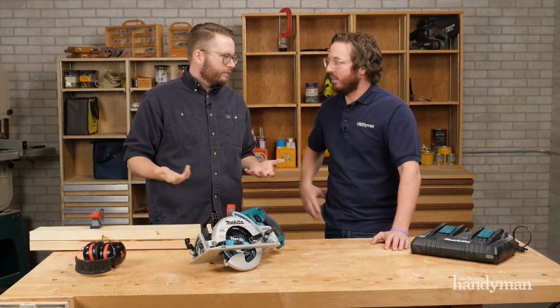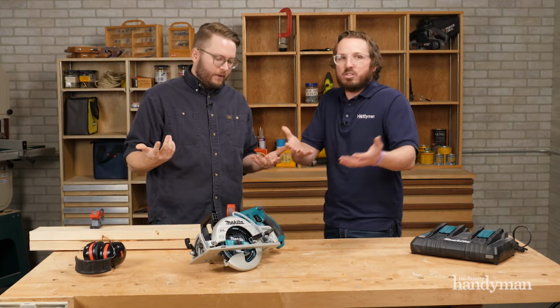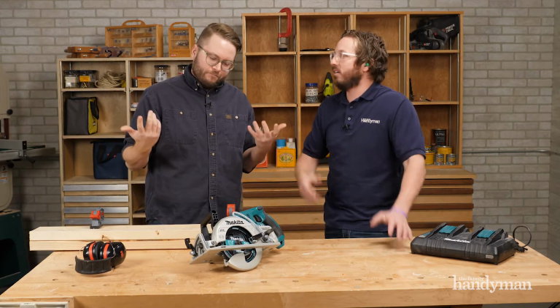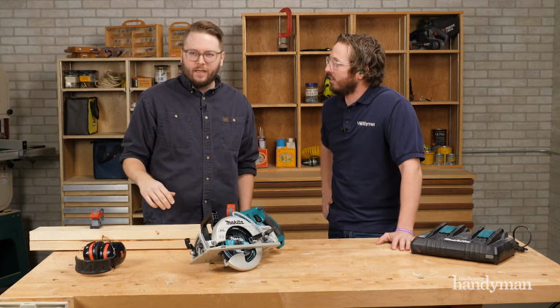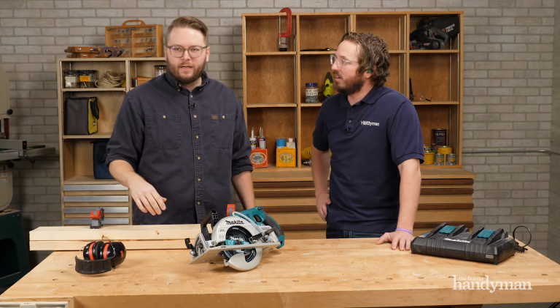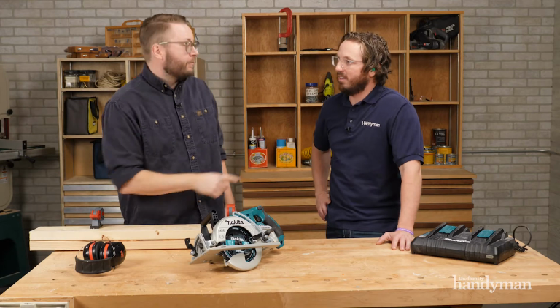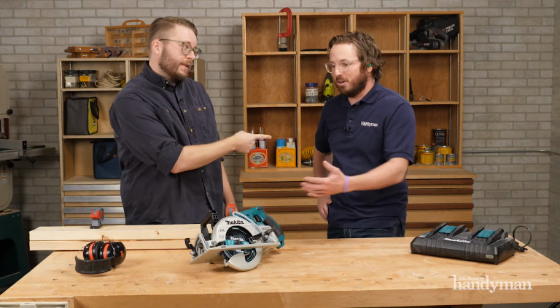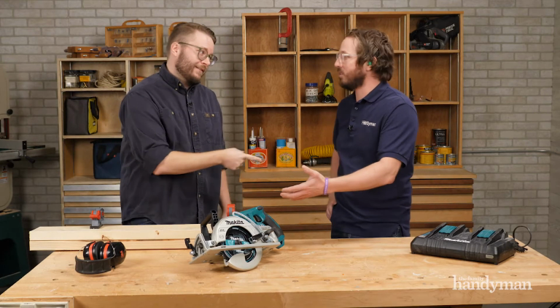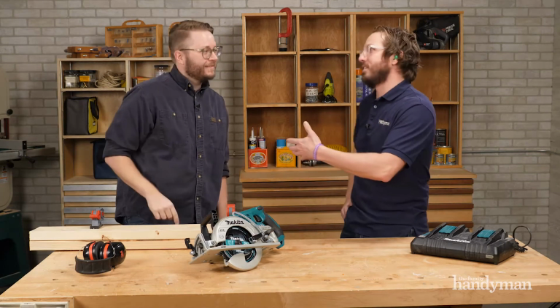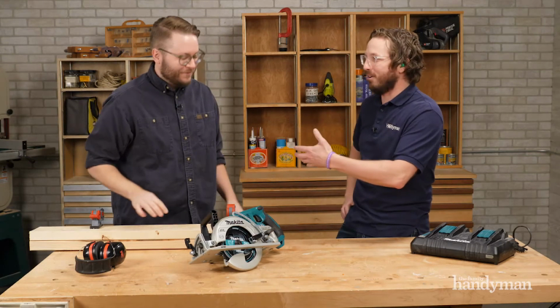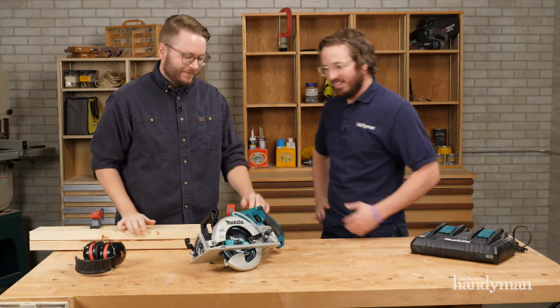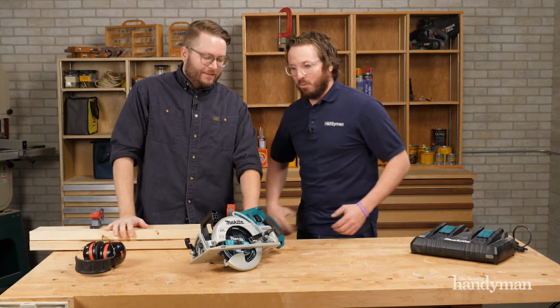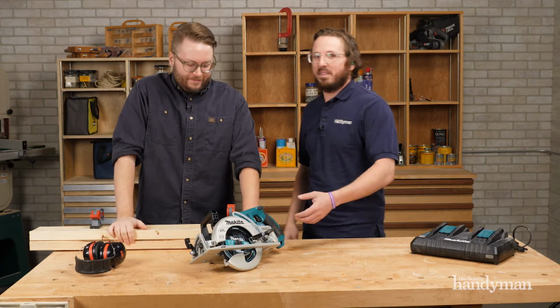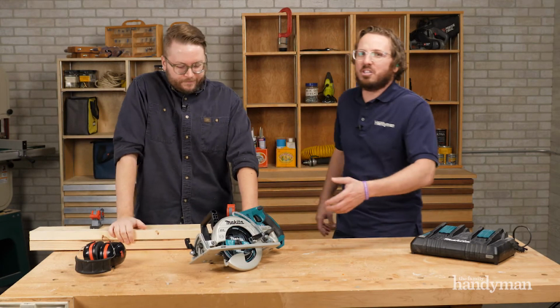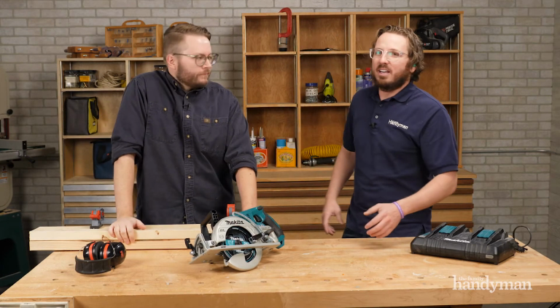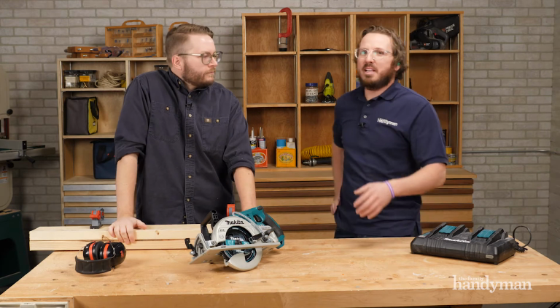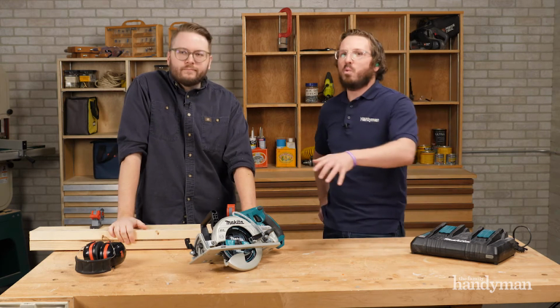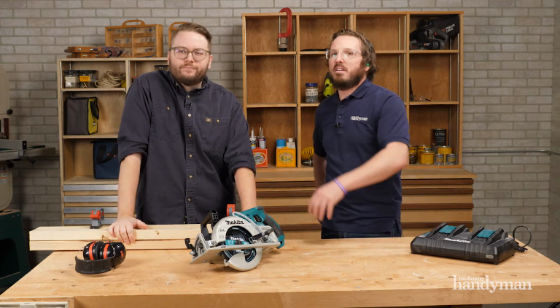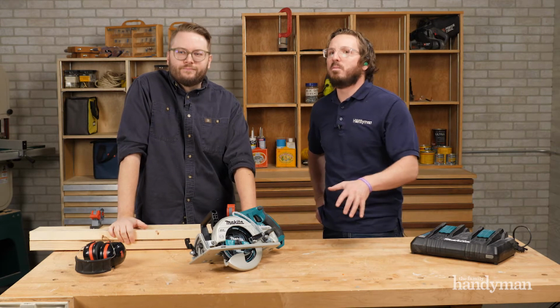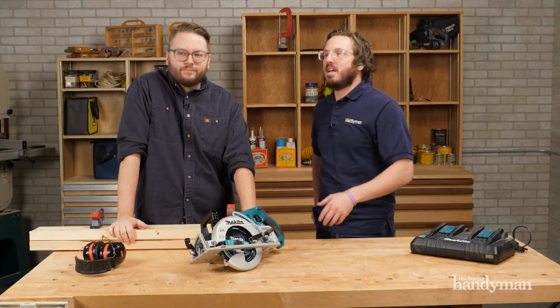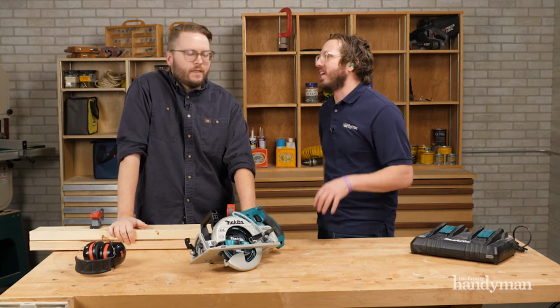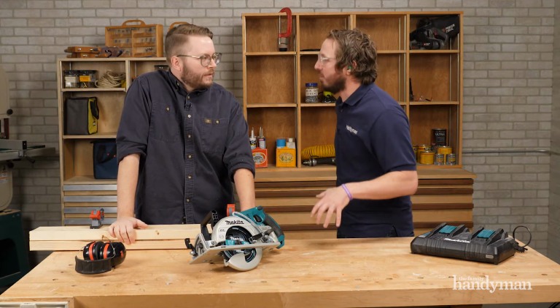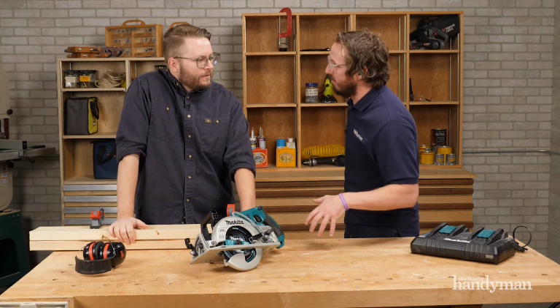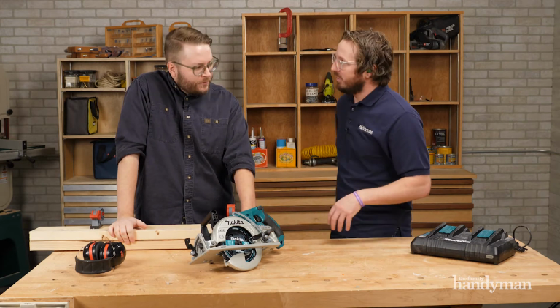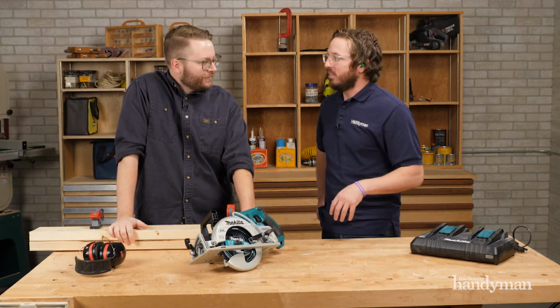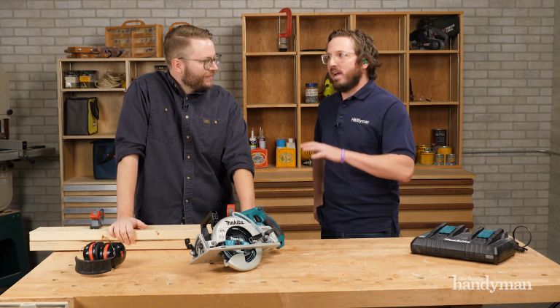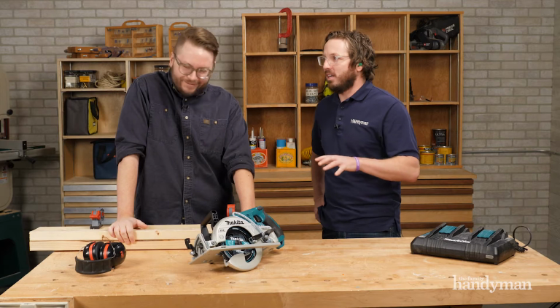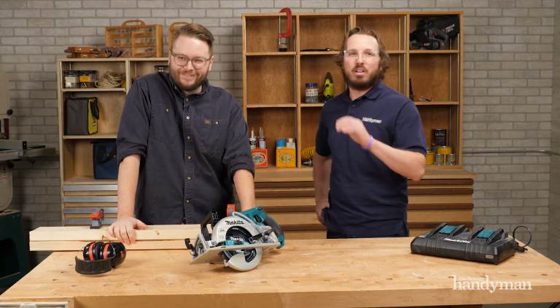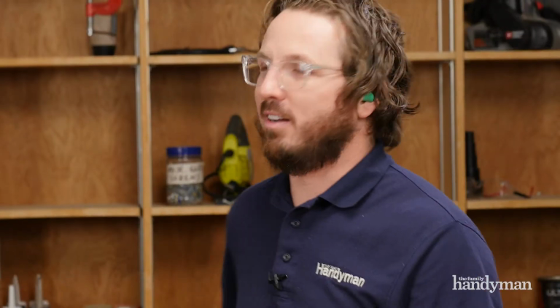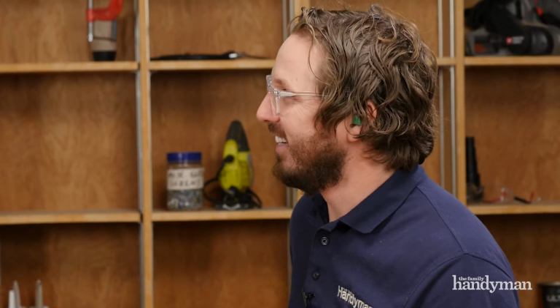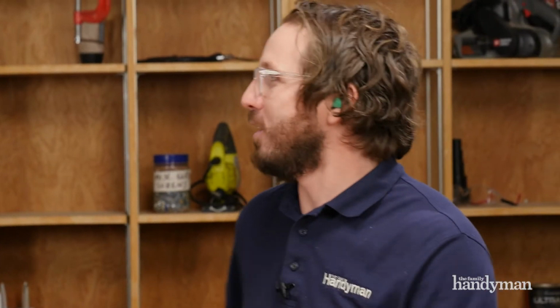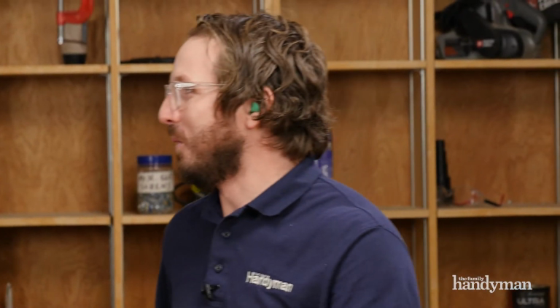There is no rear handle saw out there that's cordless. And for the worm drive — well, it actually isn't a worm drive, it's a helical drive. Don't ask, I just know that's what it is. It sounds cool too.